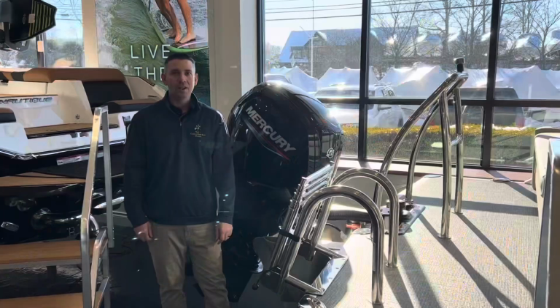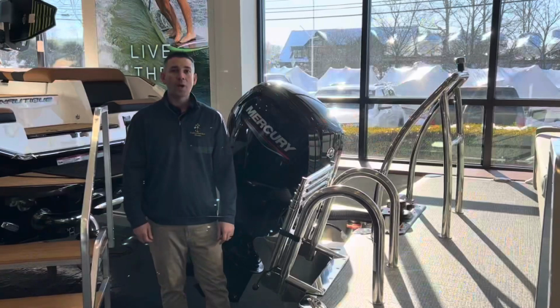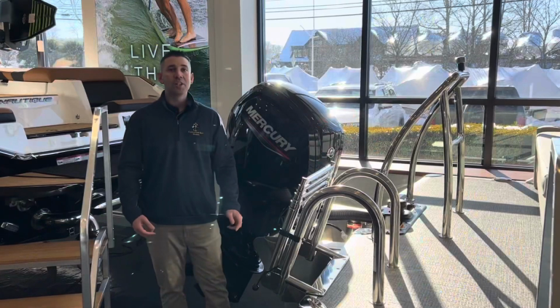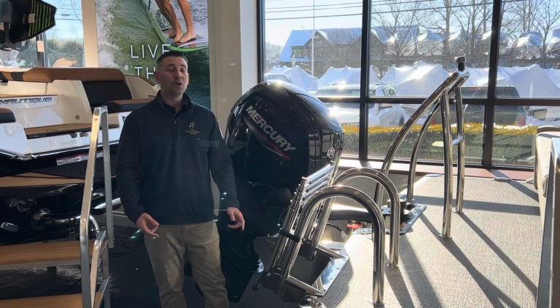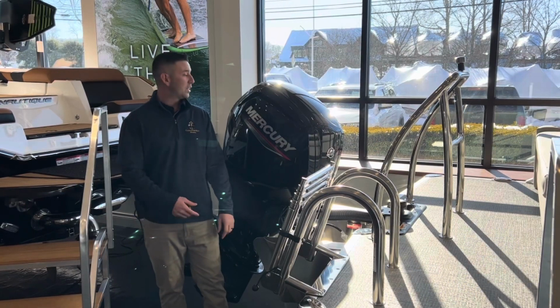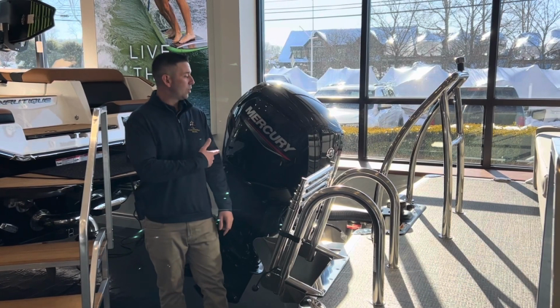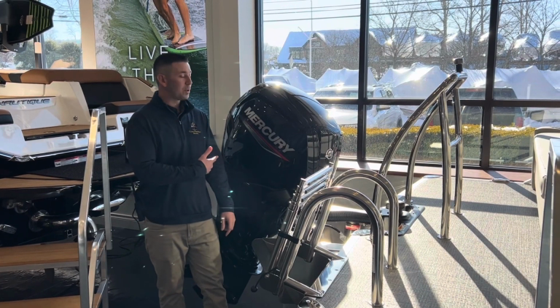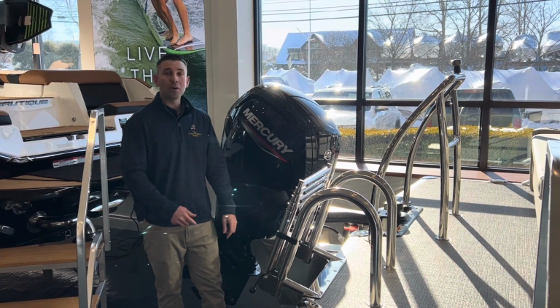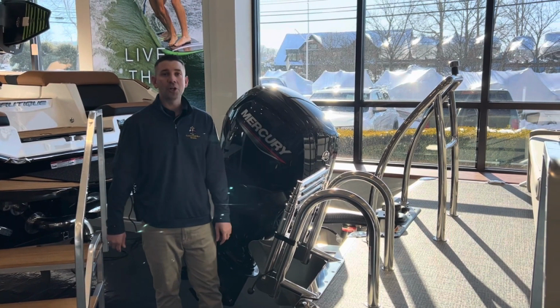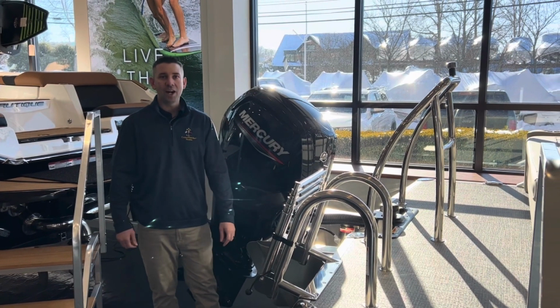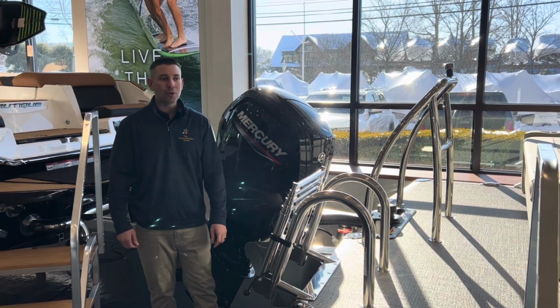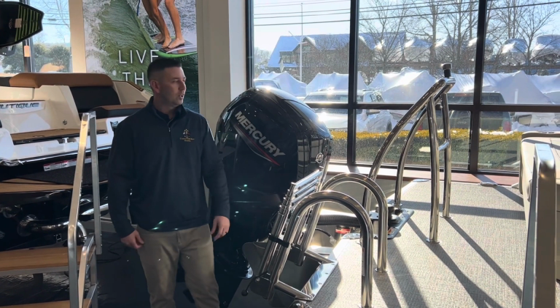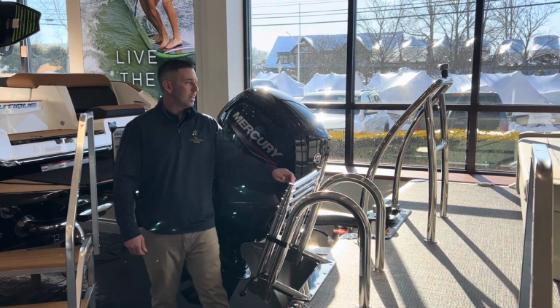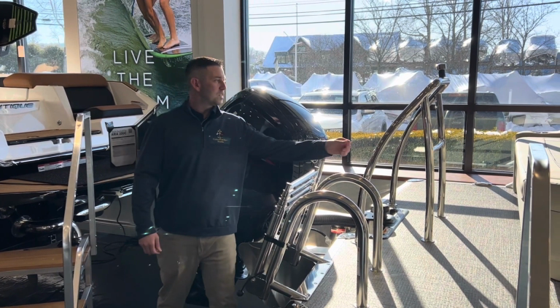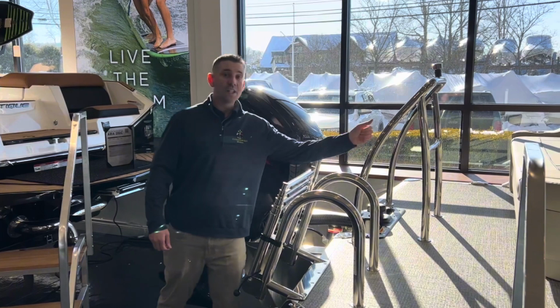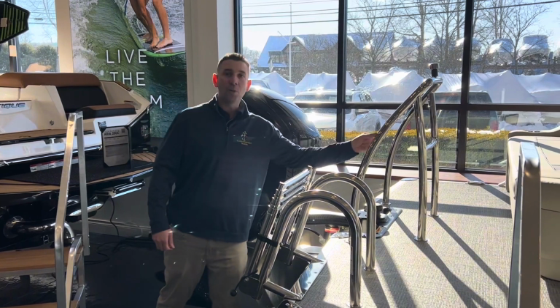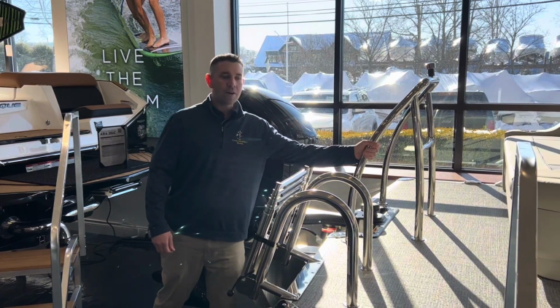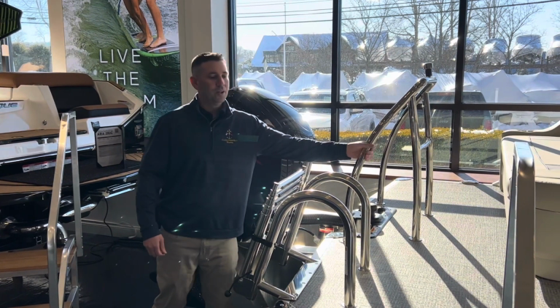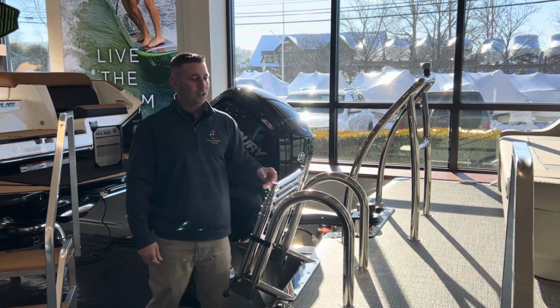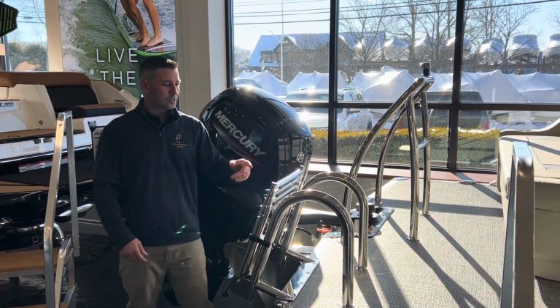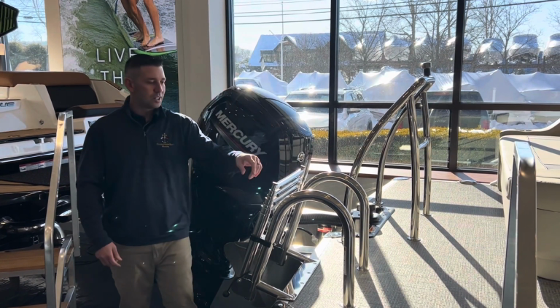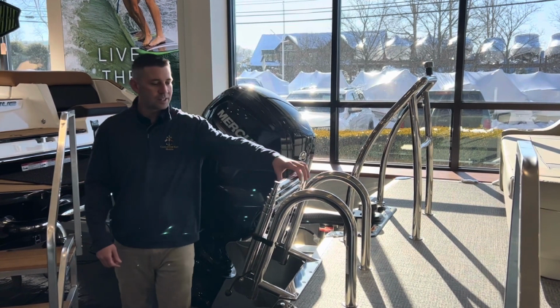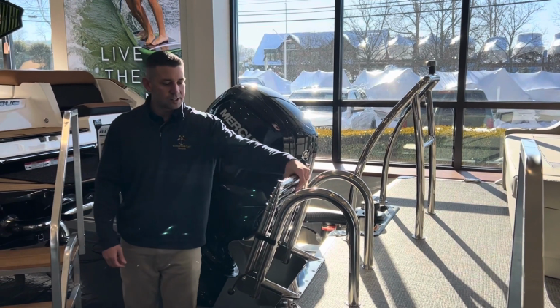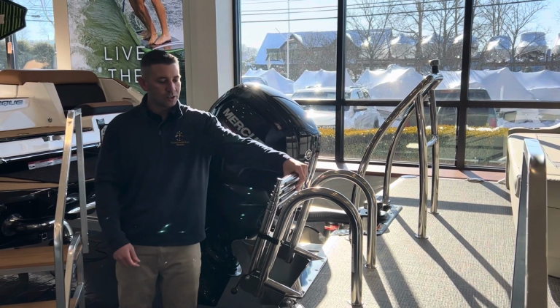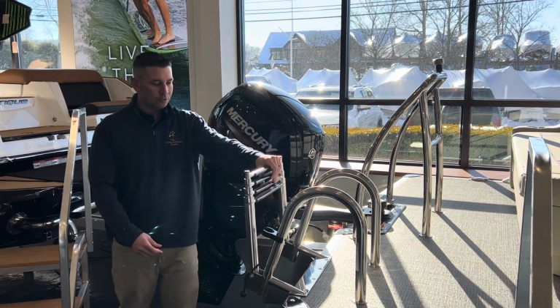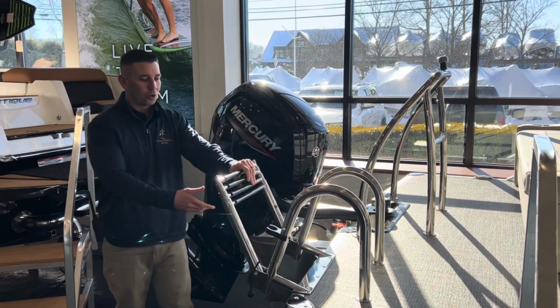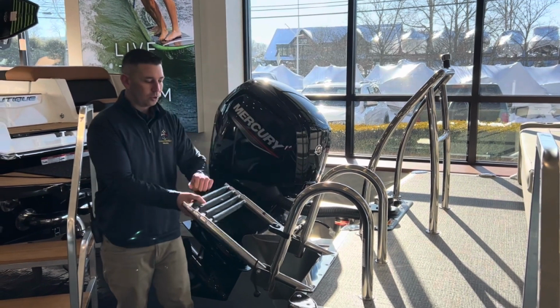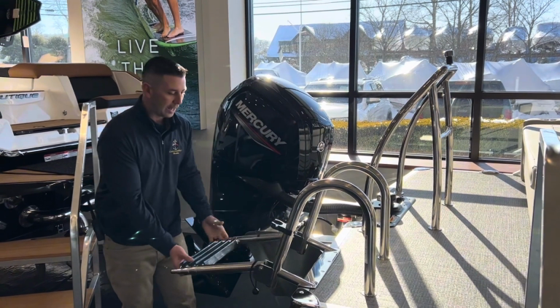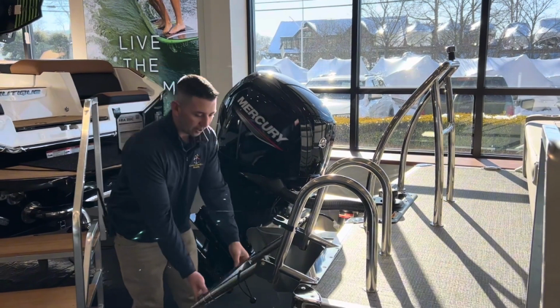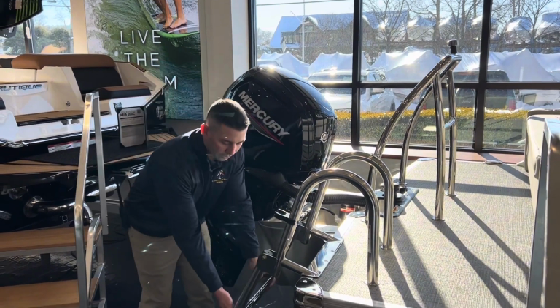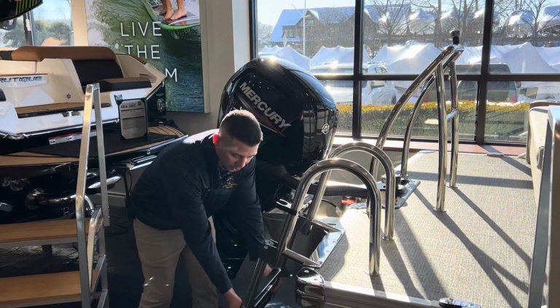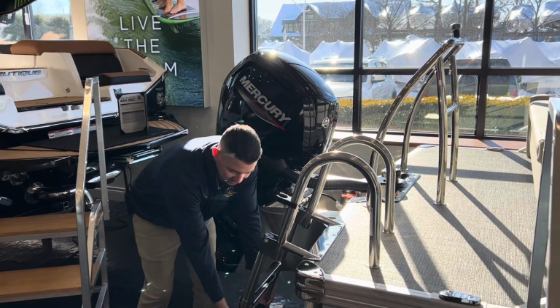We optioned this boat with the 90 horsepower Mercury outboard as well as the ski tow bar. You'll also see the stainless steel foldable ladder on the transom.